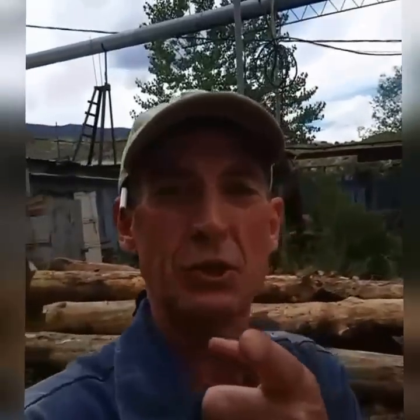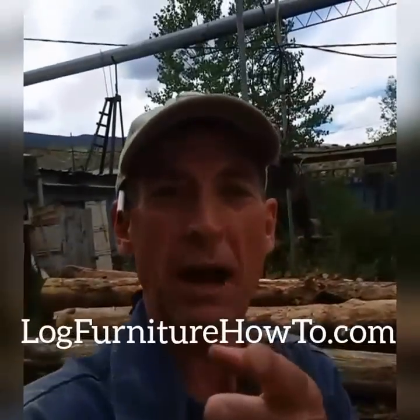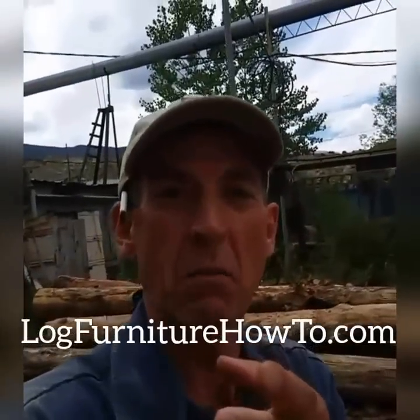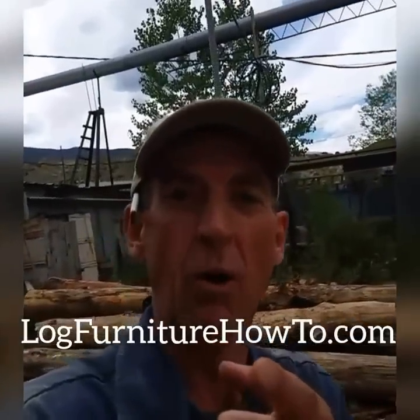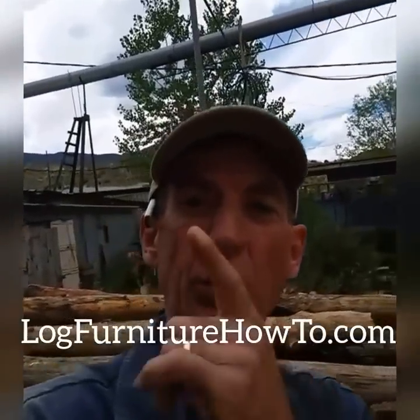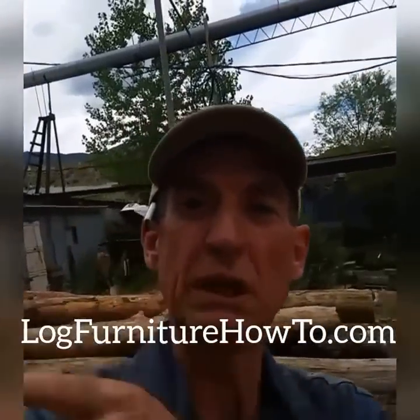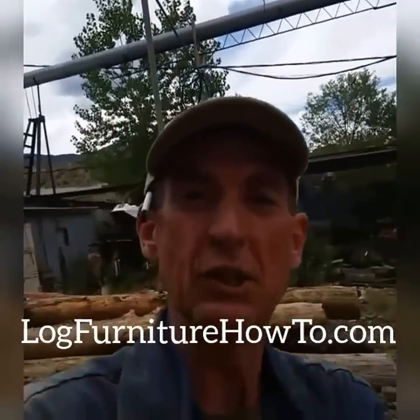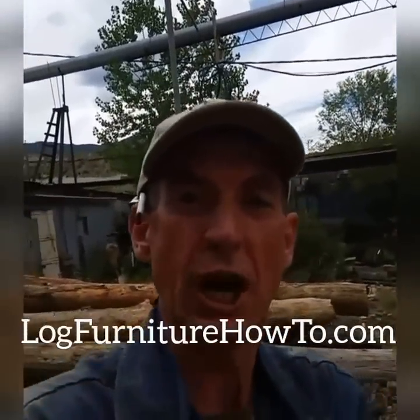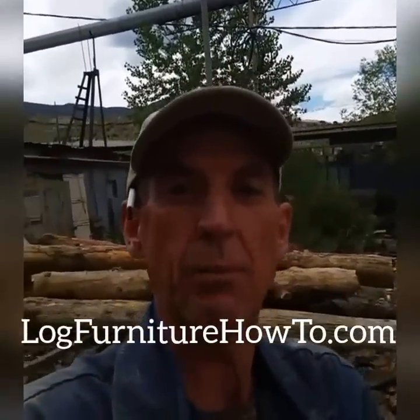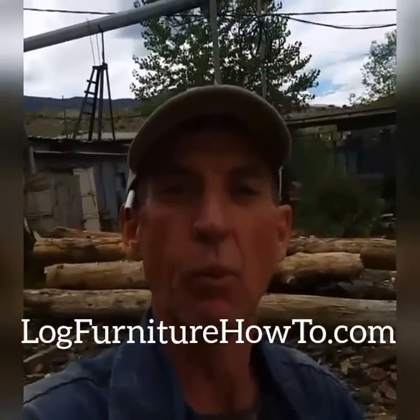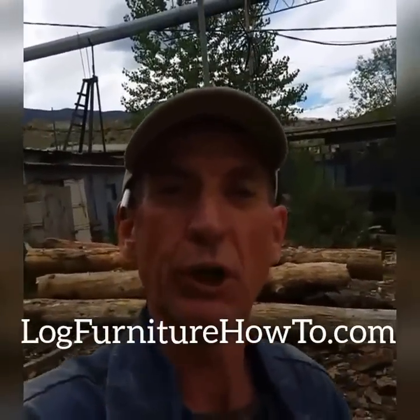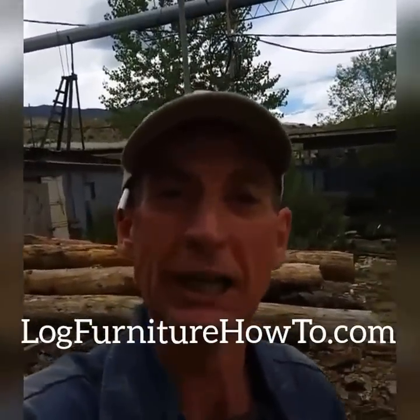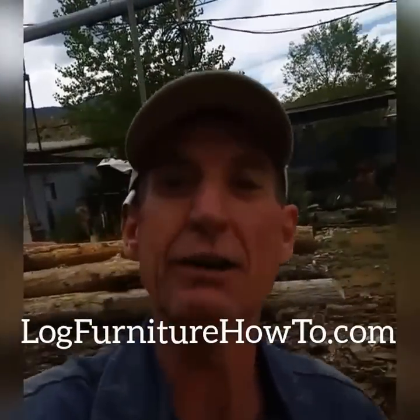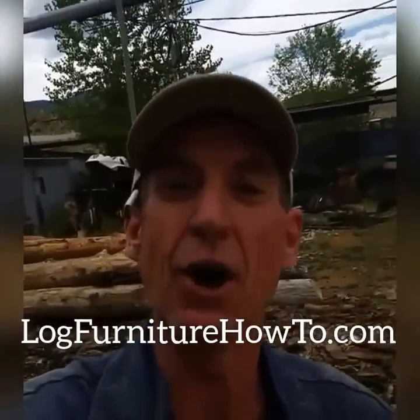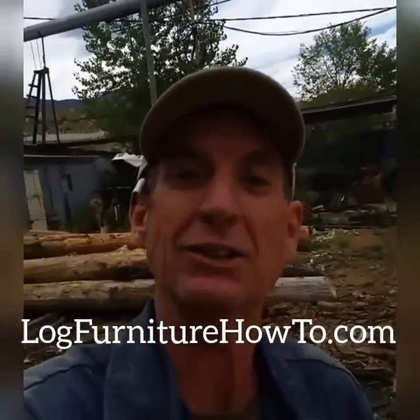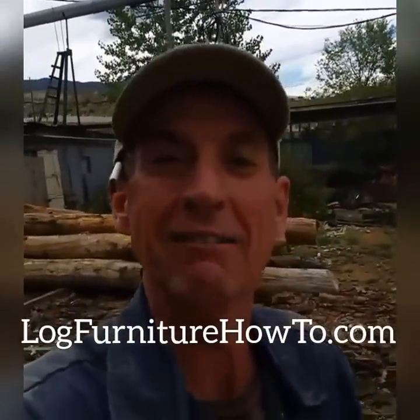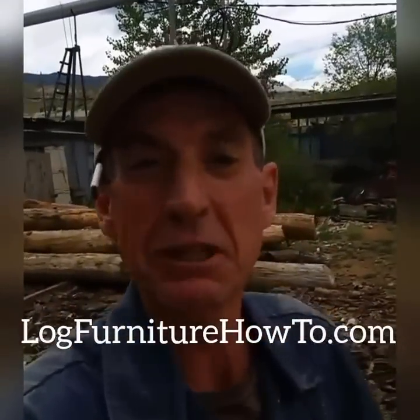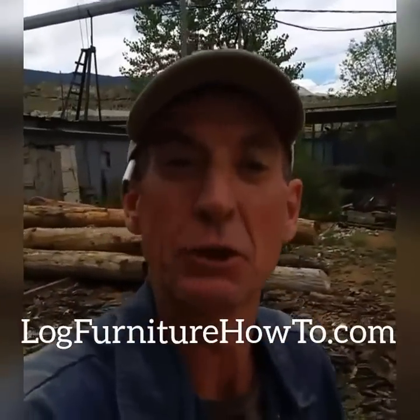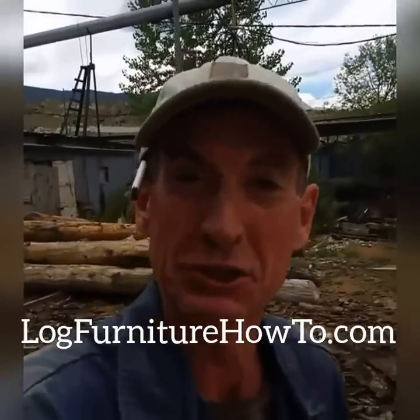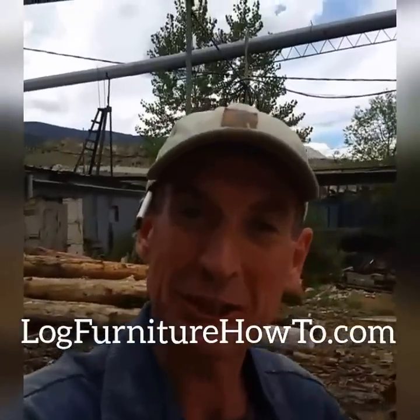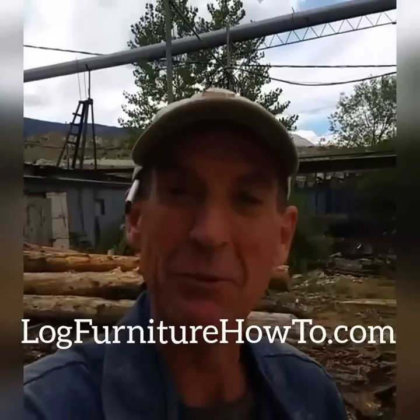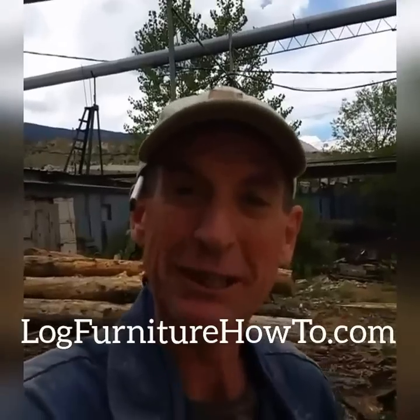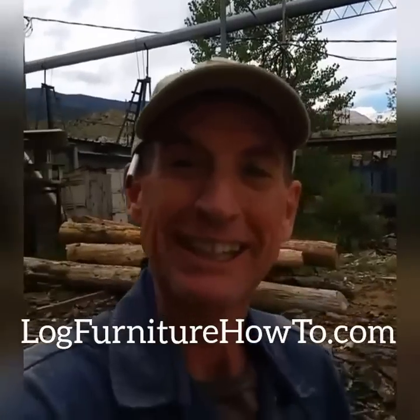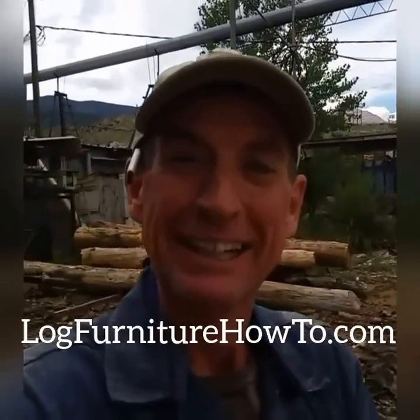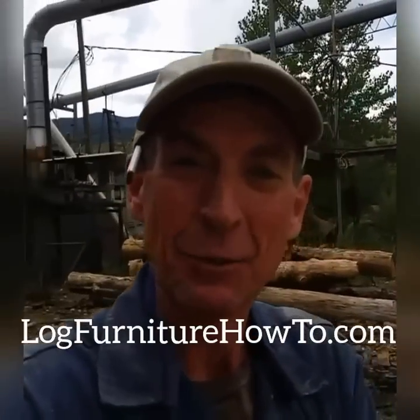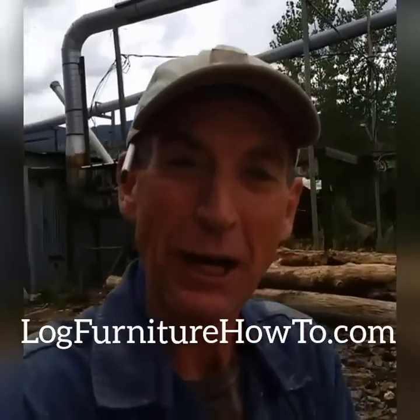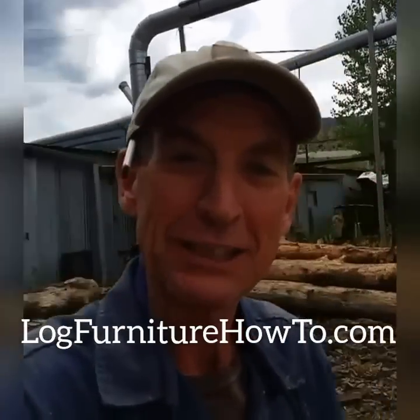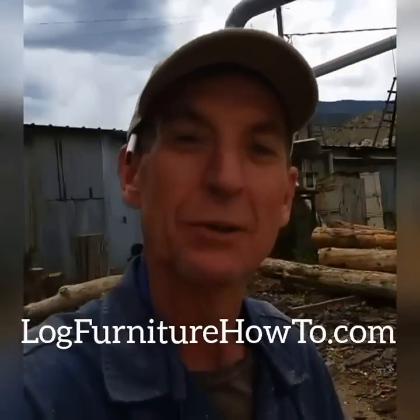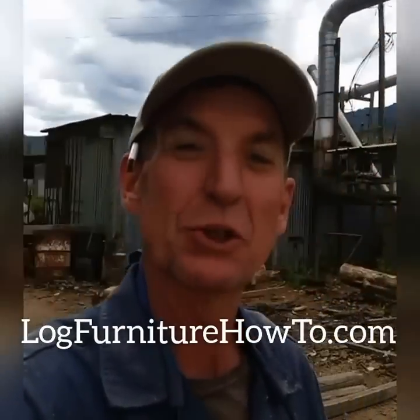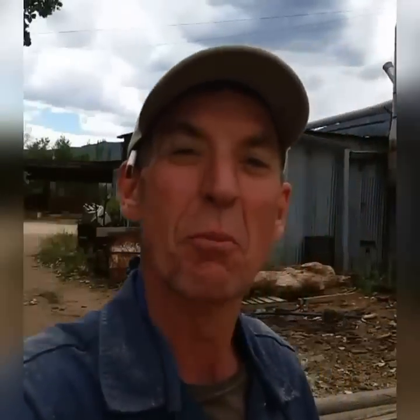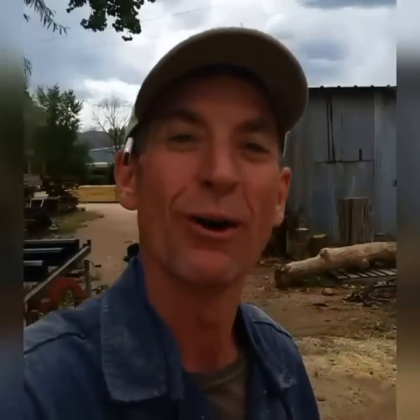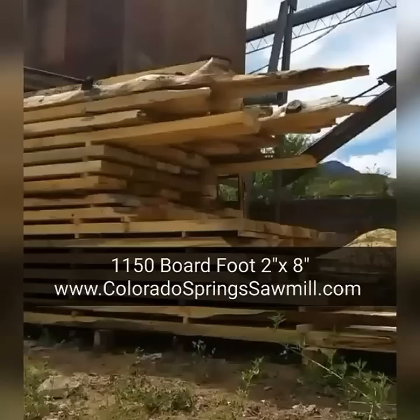Come back tomorrow — we're gonna be in the shop working on getting ready for our next live event, which is this coming weekend. Thanks for watching, see you tomorrow.